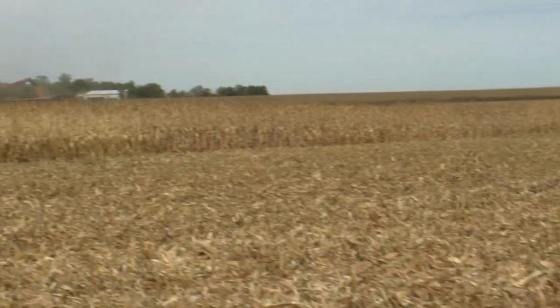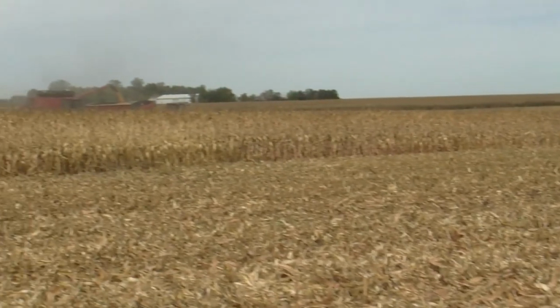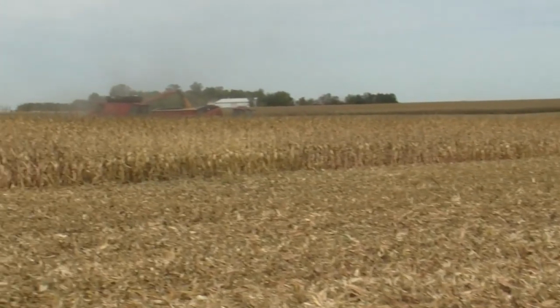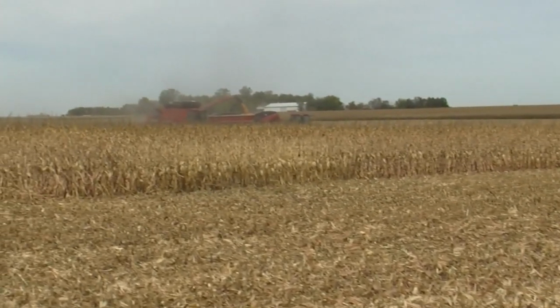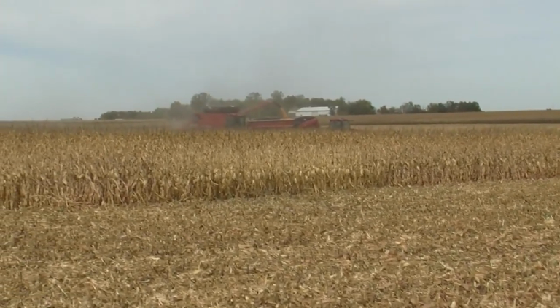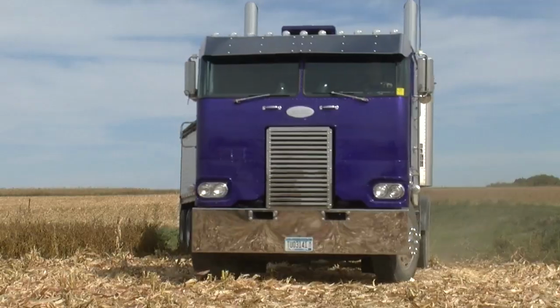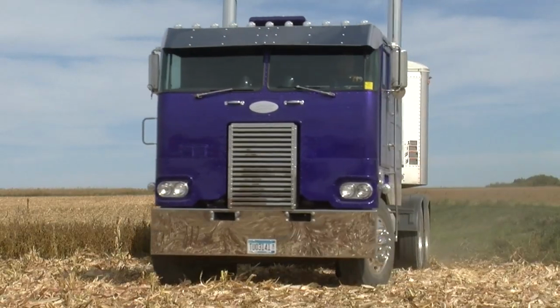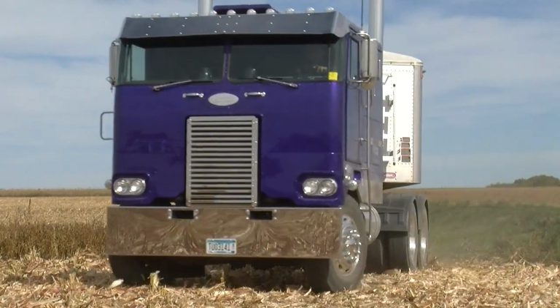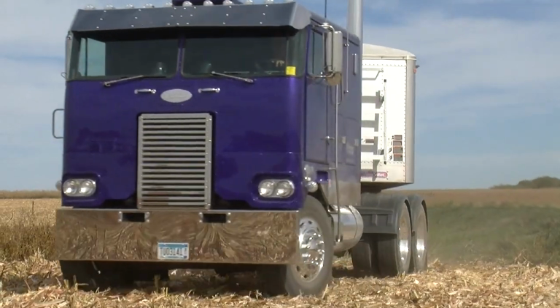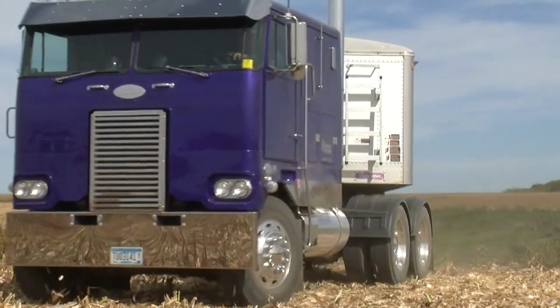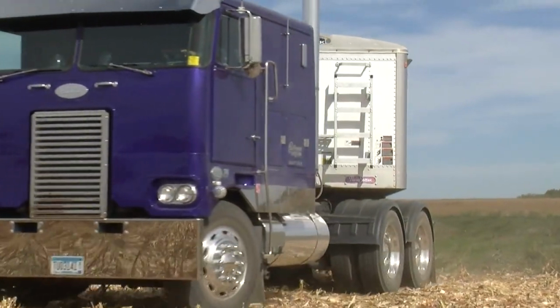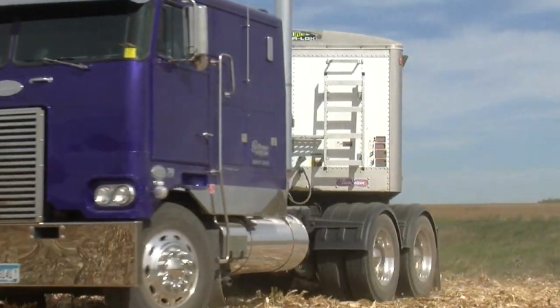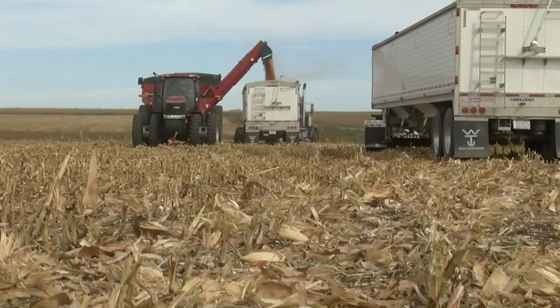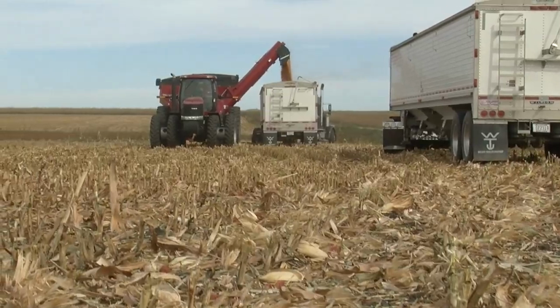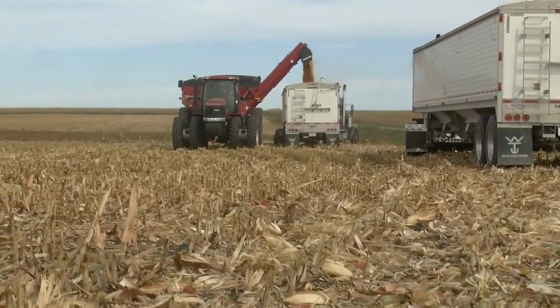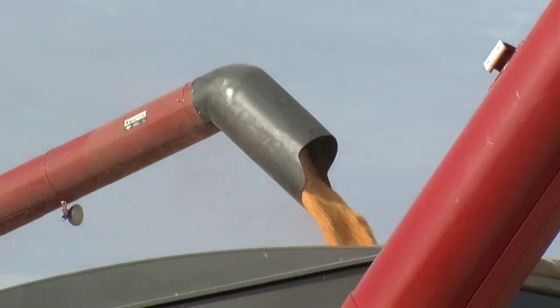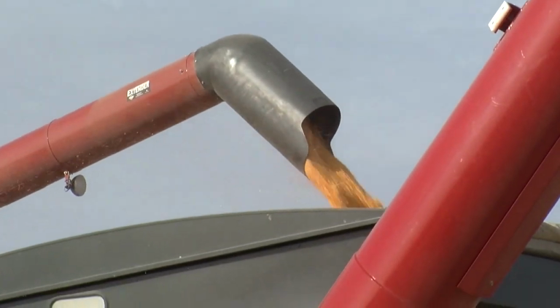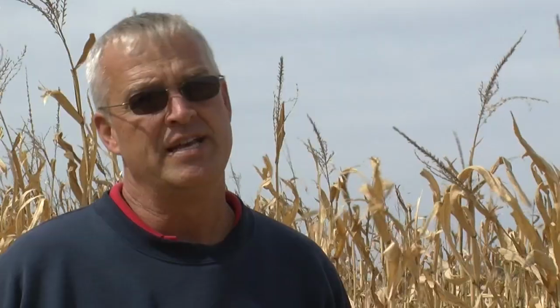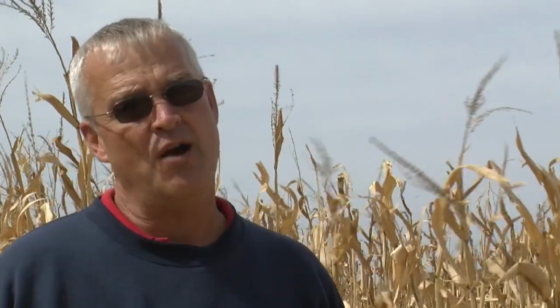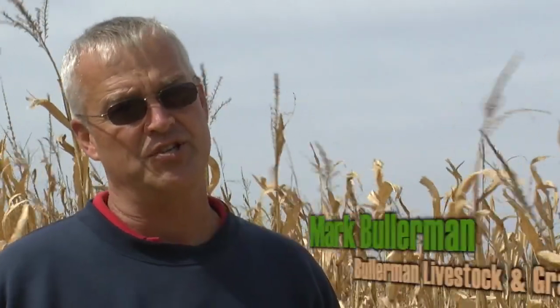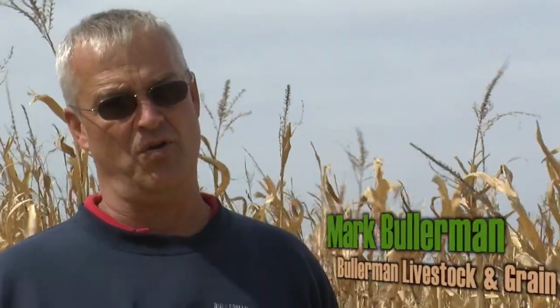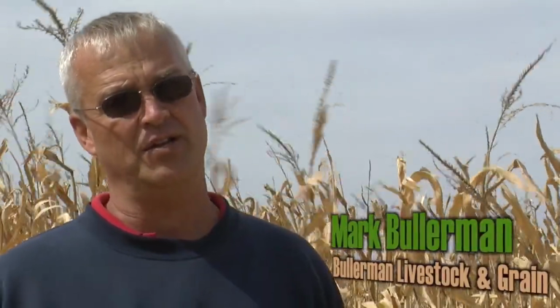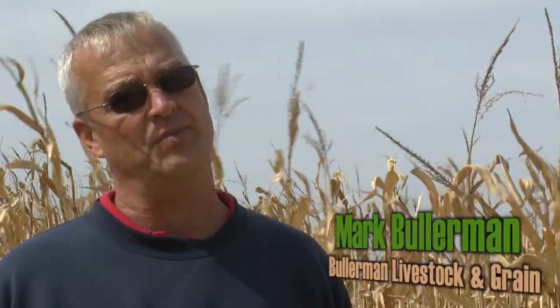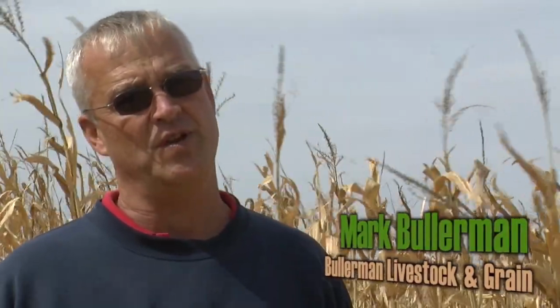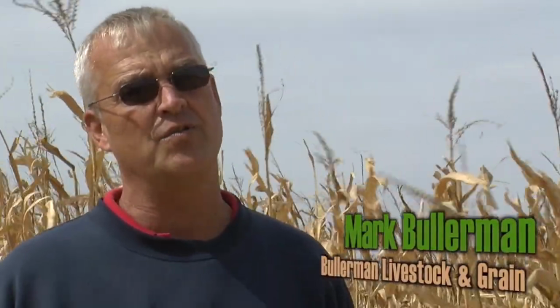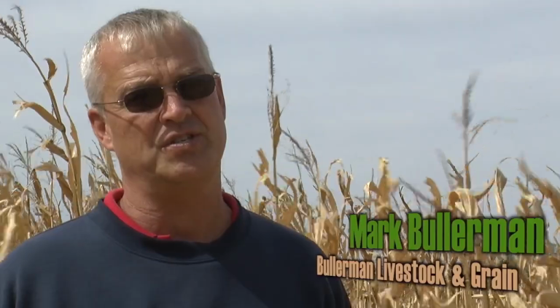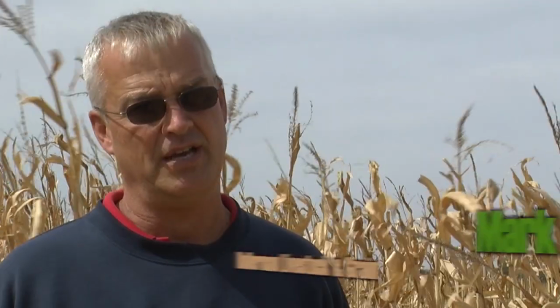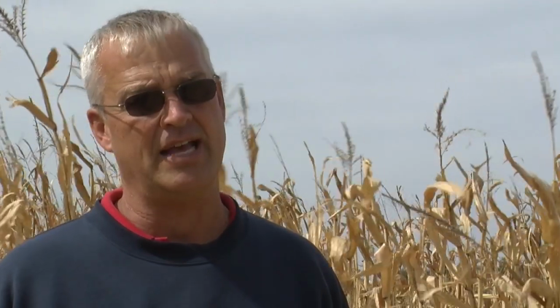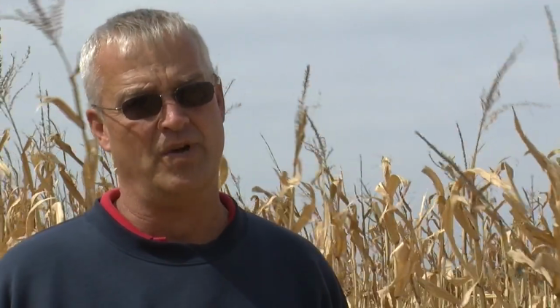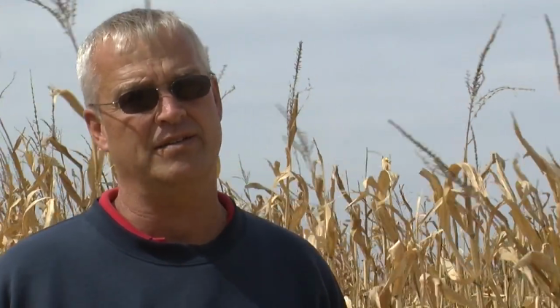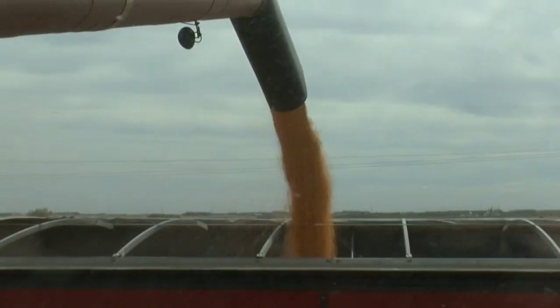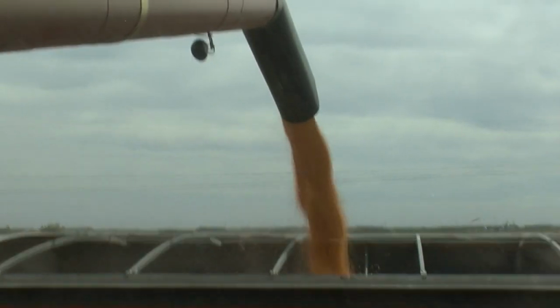It used to be we would run to town five miles away, weigh the load, come back out and unload it. Now we can just go and unload it because we know this is an accurate way to measure our grain.